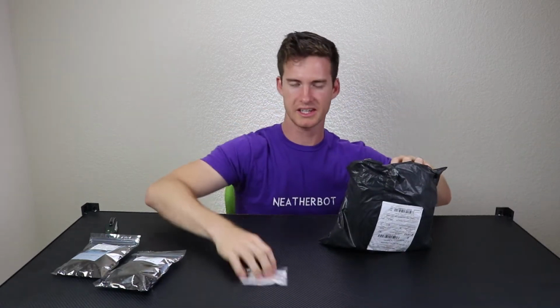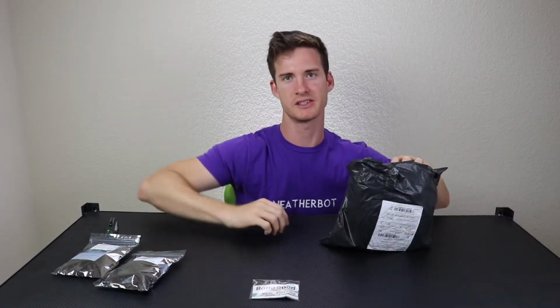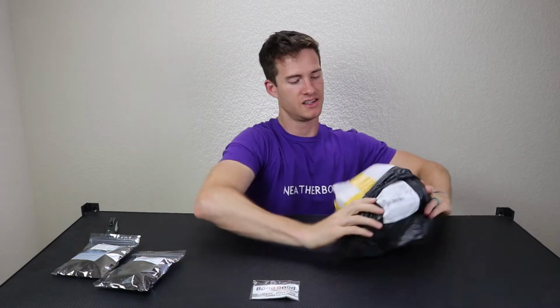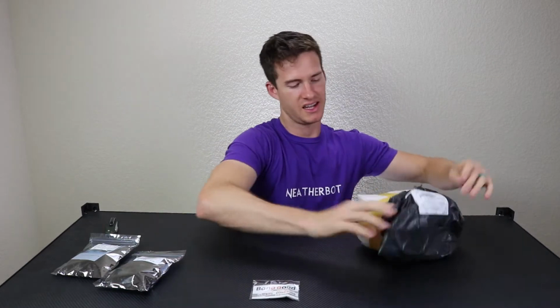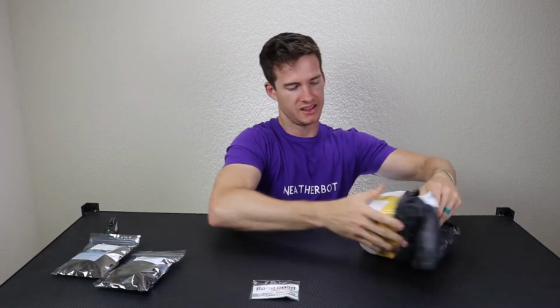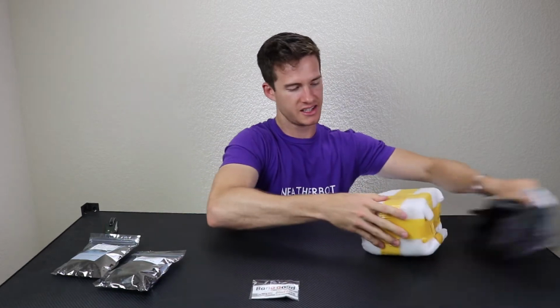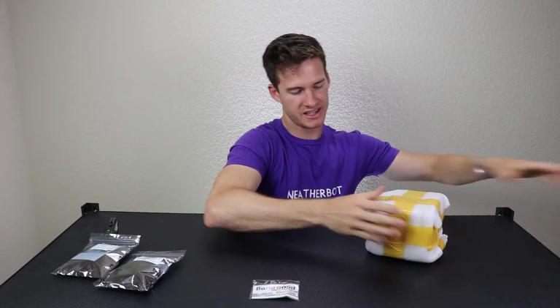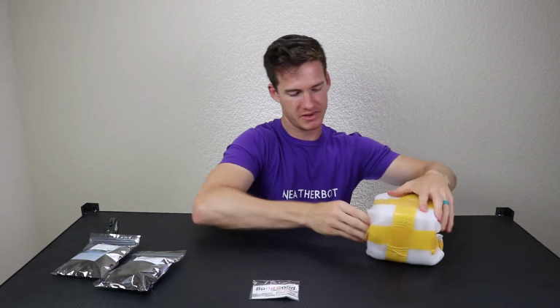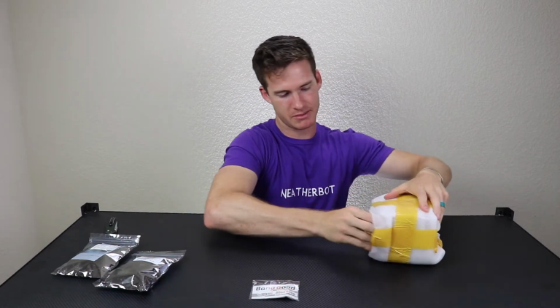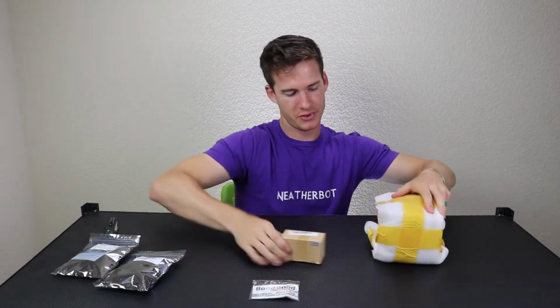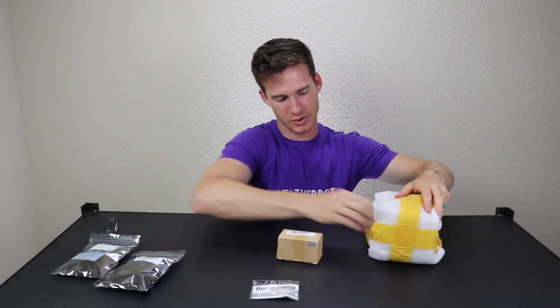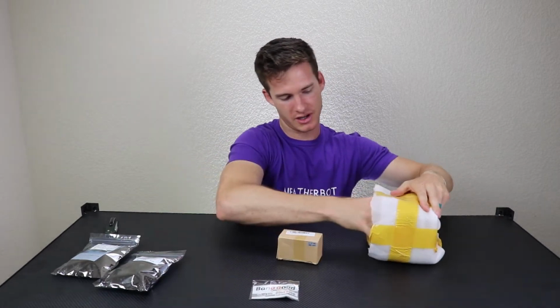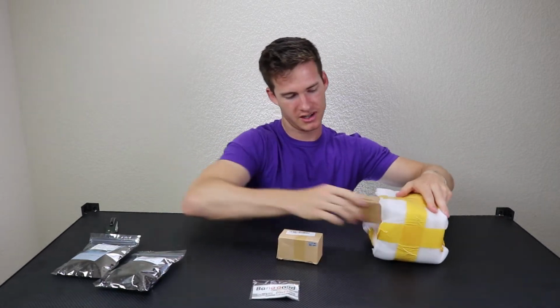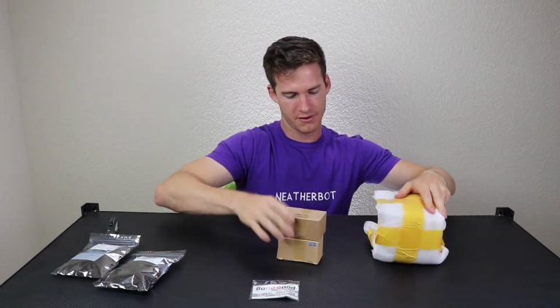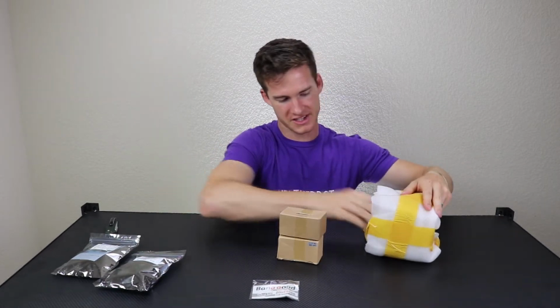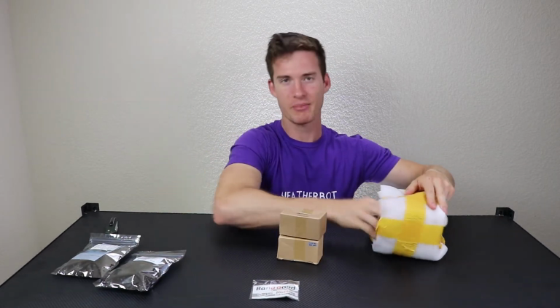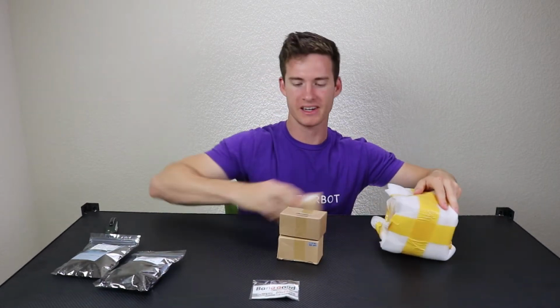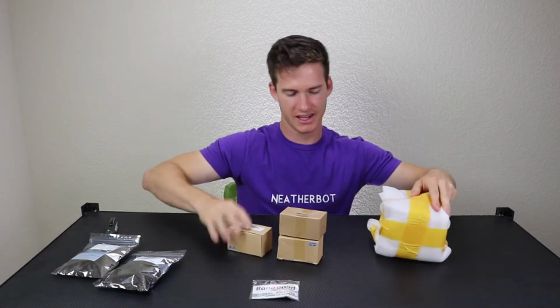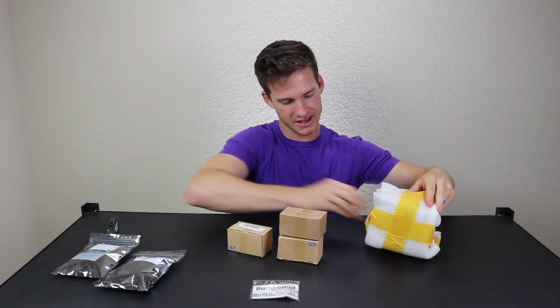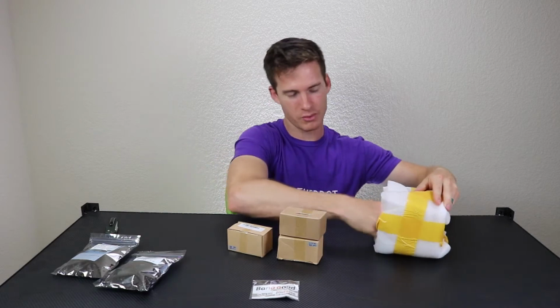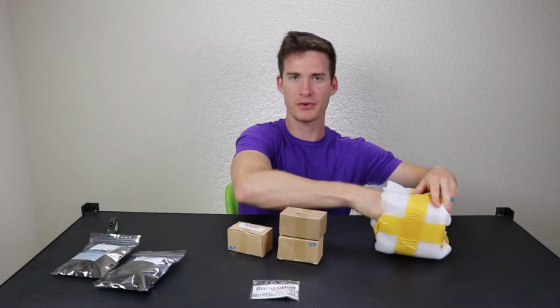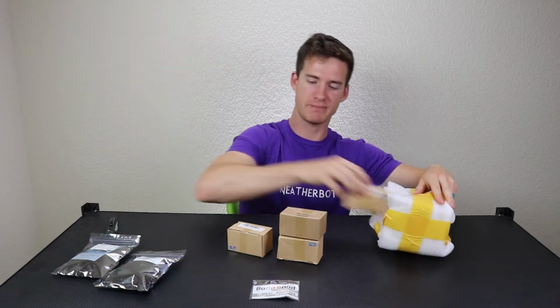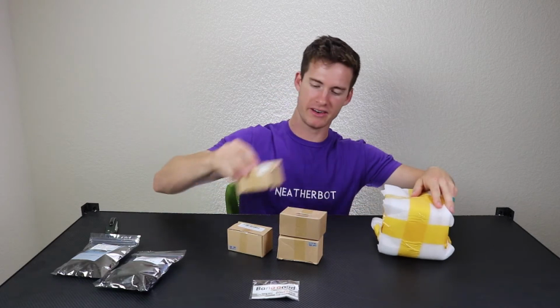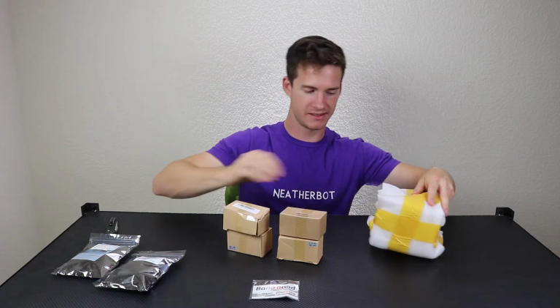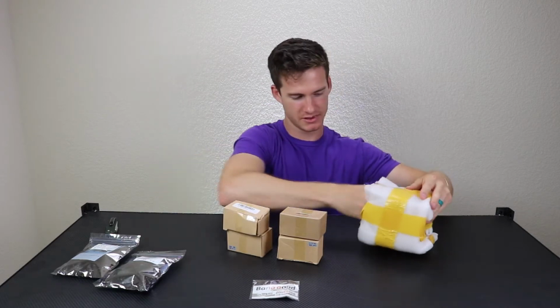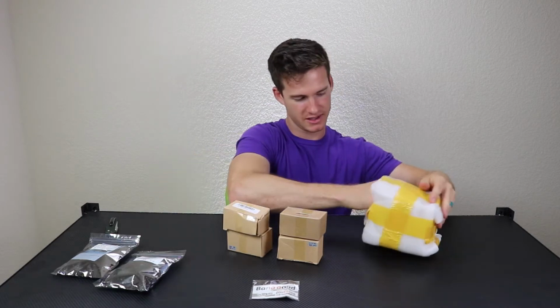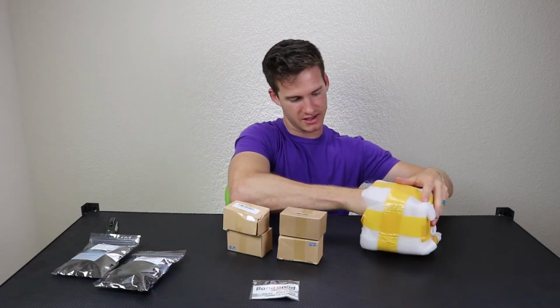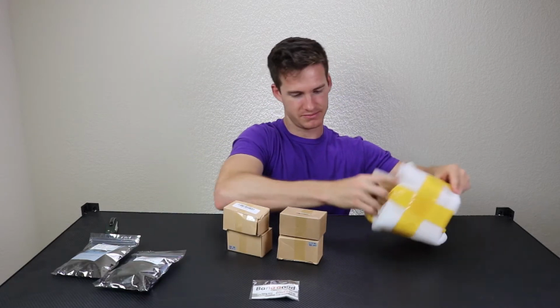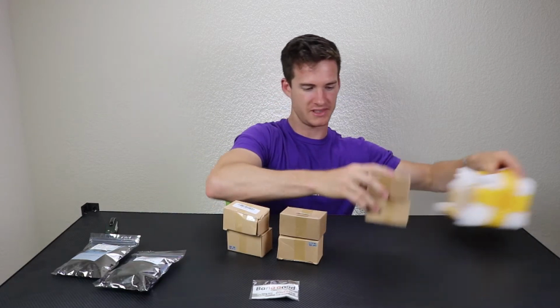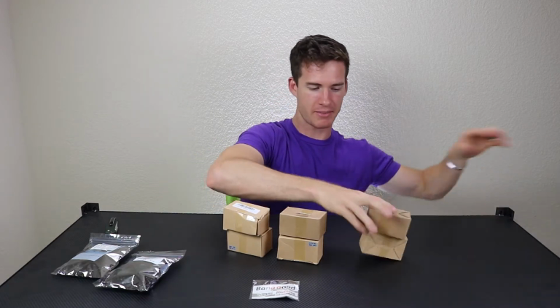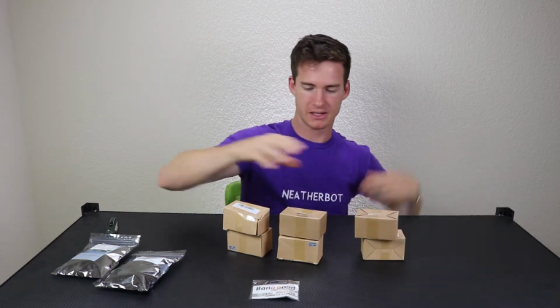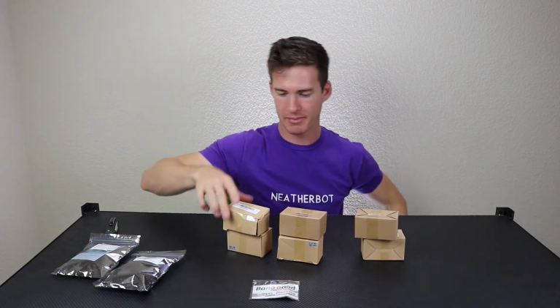Stickers! Looks like they sent me some food for the sky party in the form of 3S batteries. The sky party's gonna be happy.